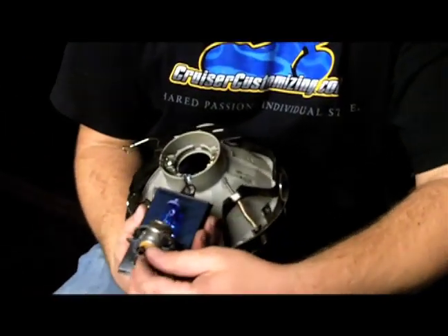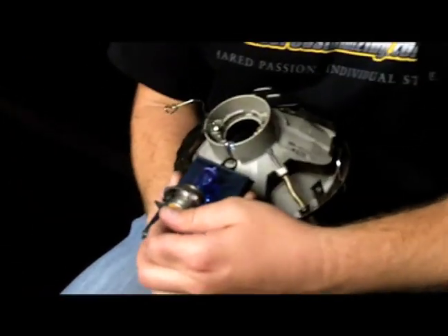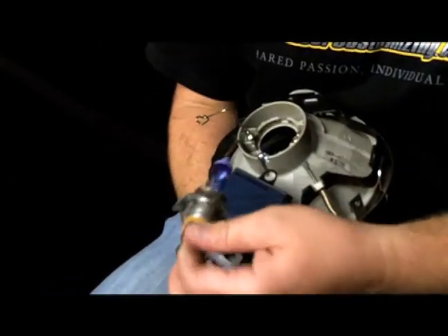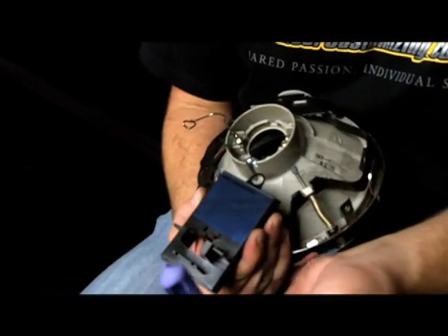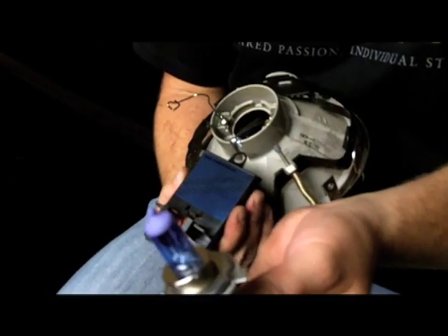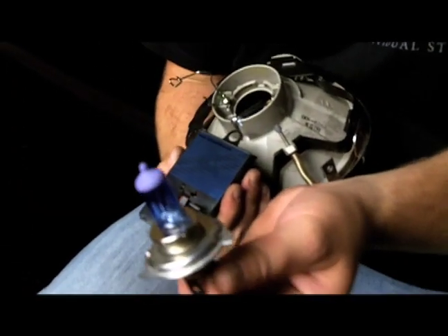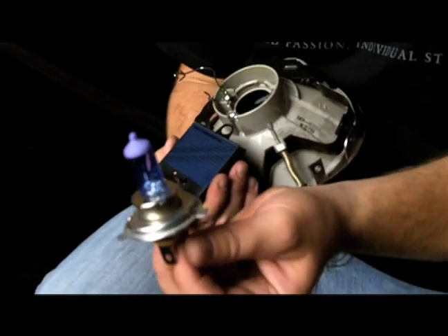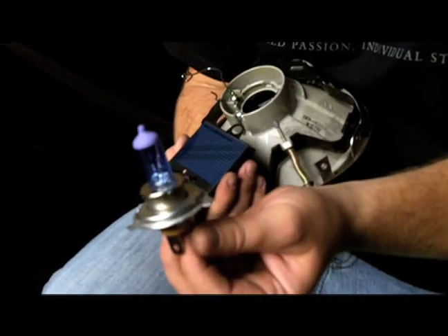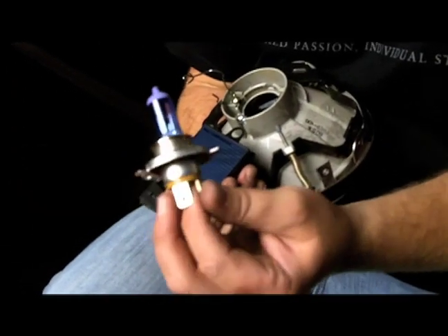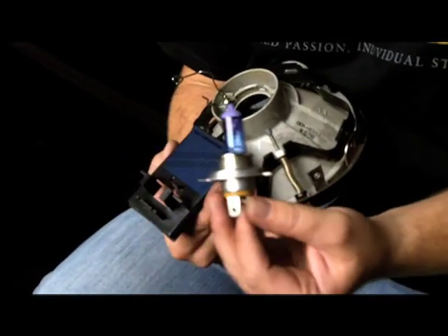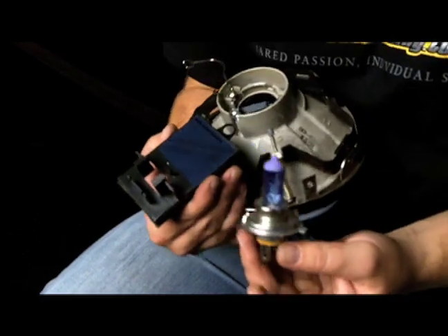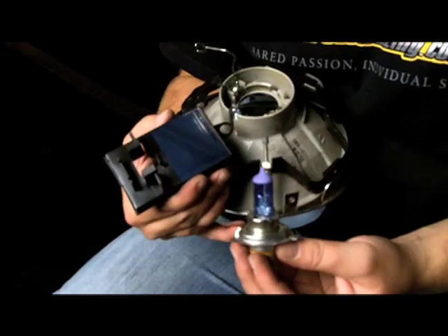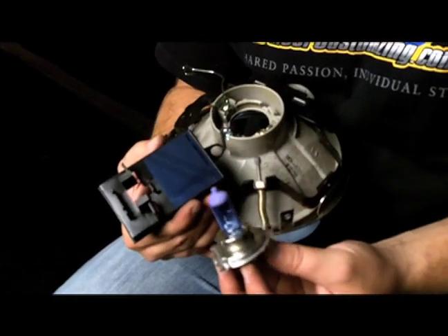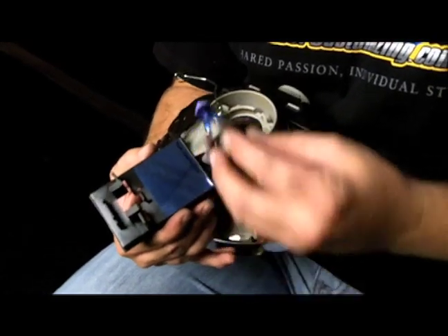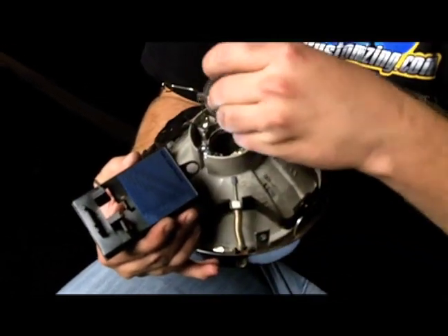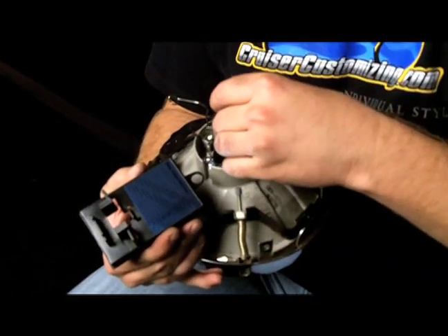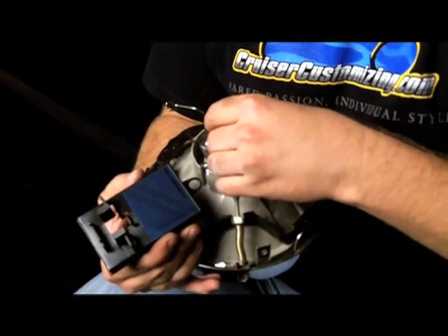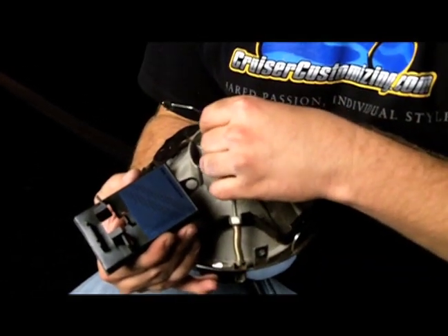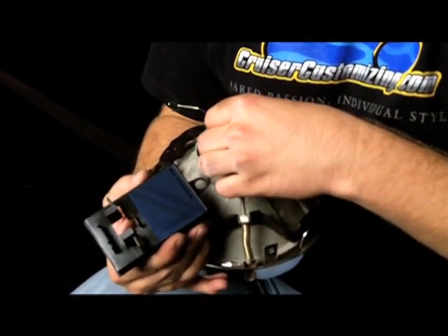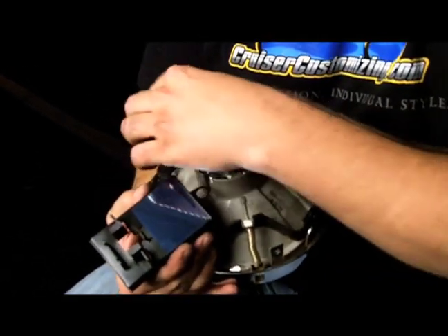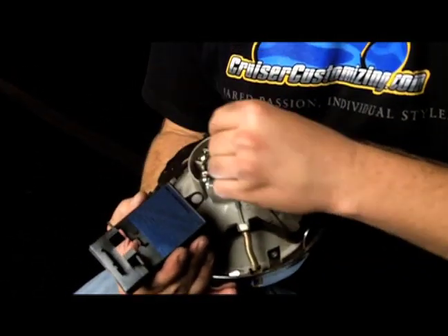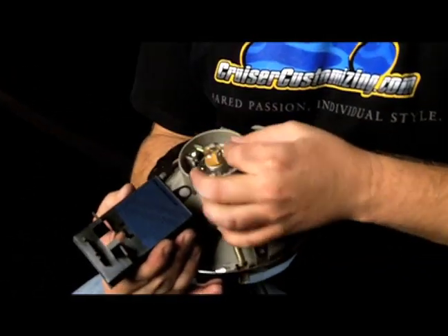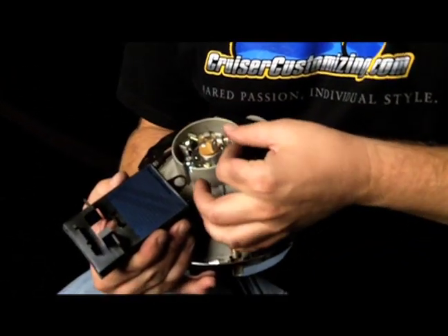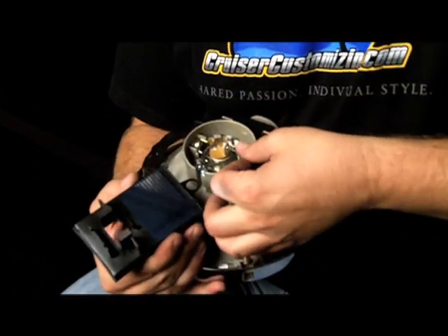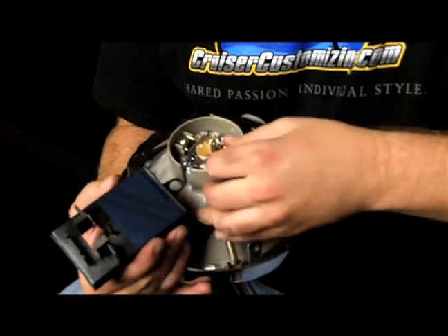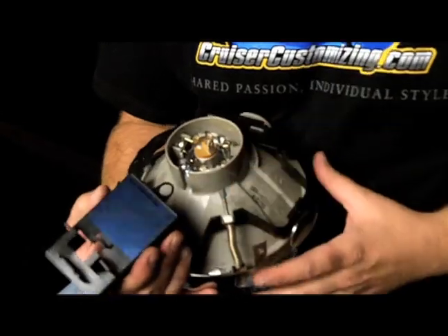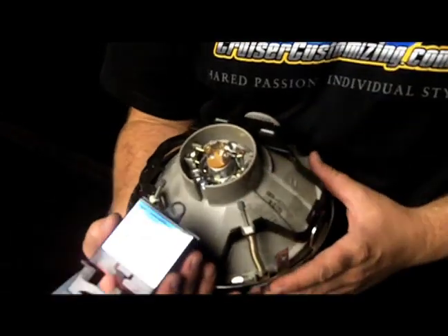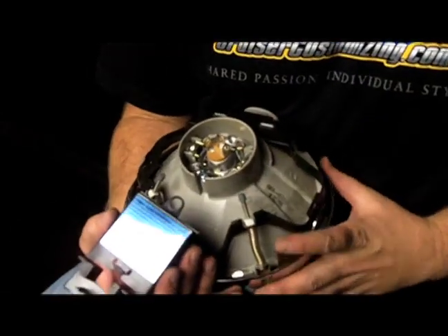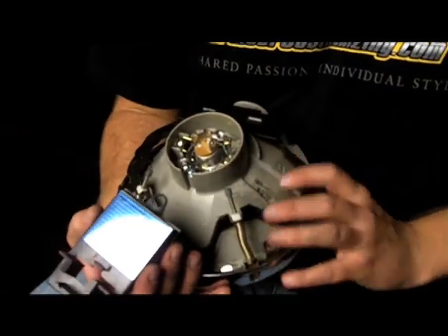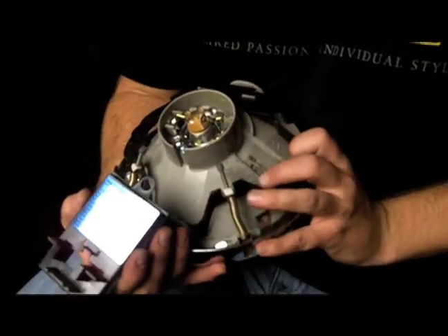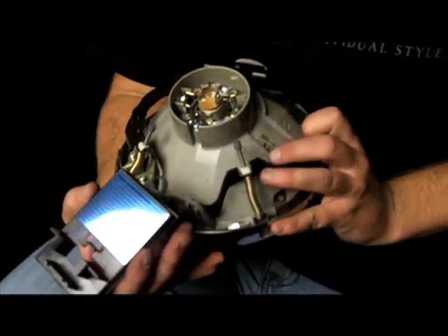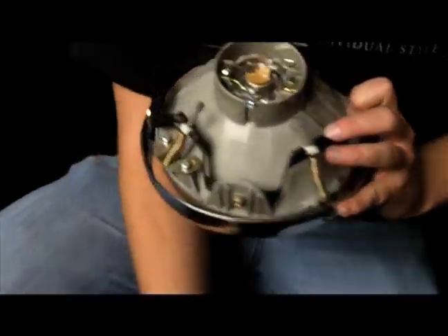Now without touching the glass — because if you get your fingerprints on the glass you could explode a bulb — we're going to grab this by the base, slide this in, and lock it into place. It's absolutely that simple.